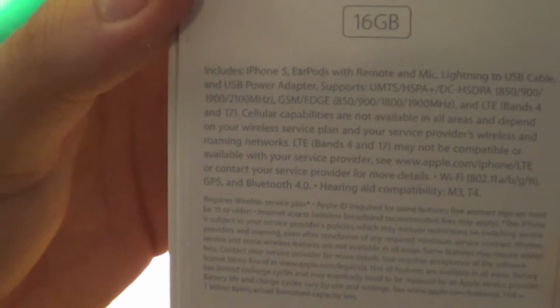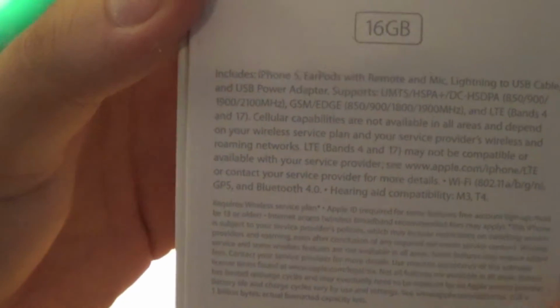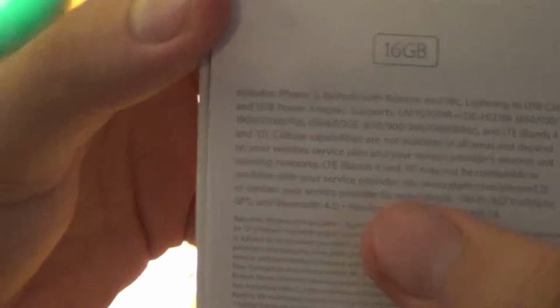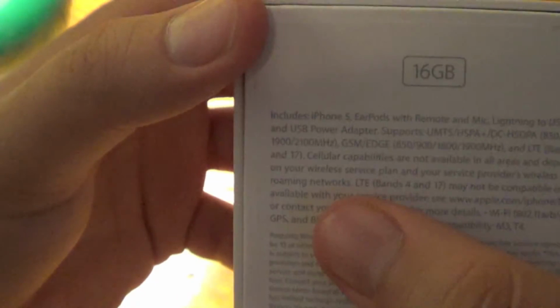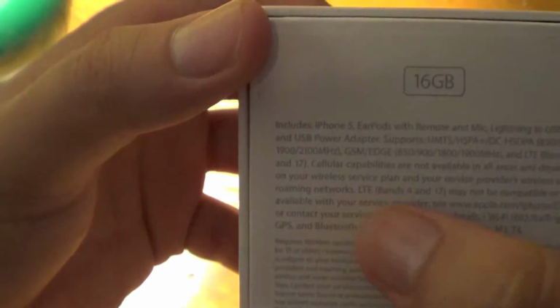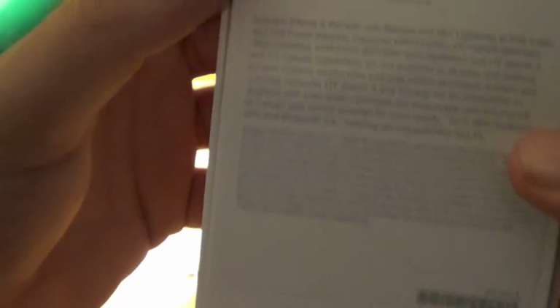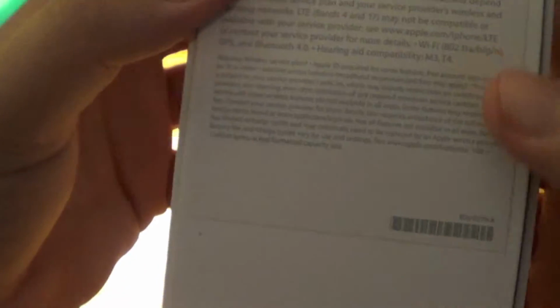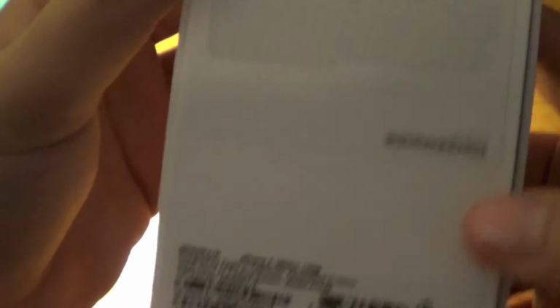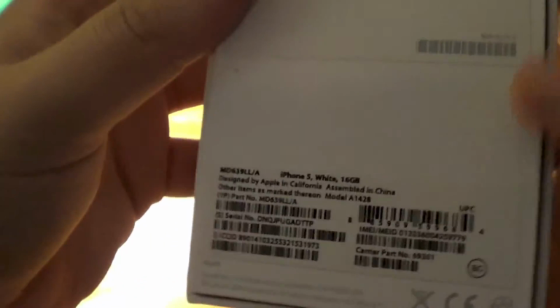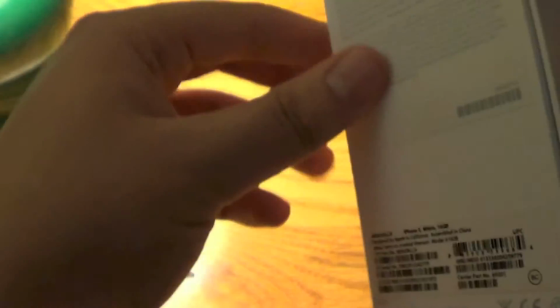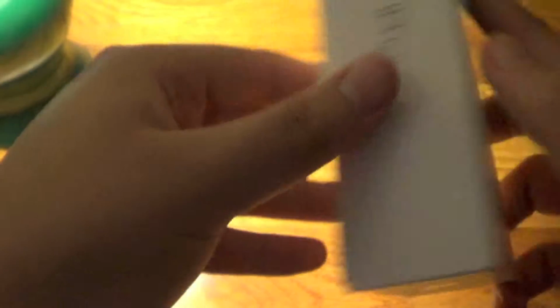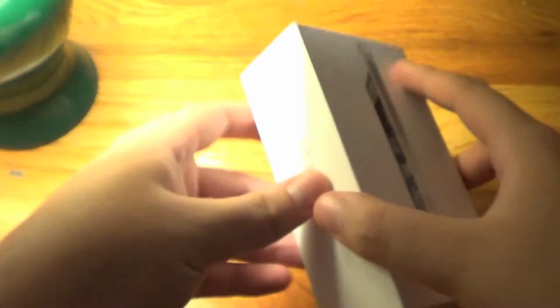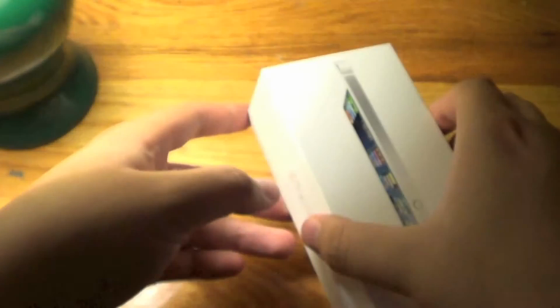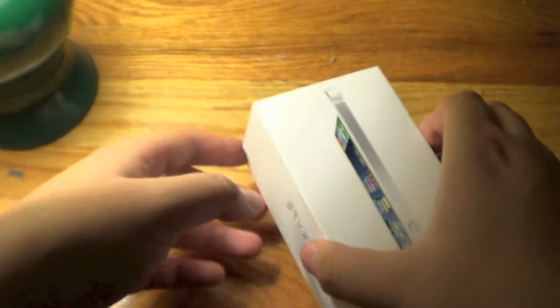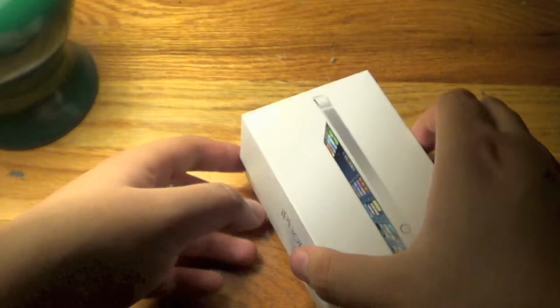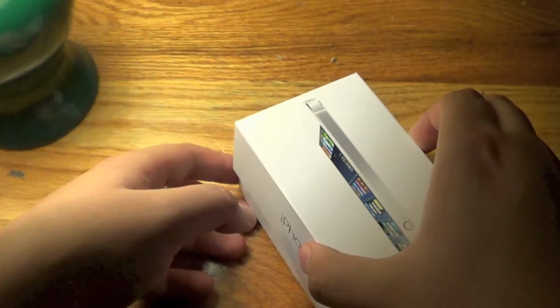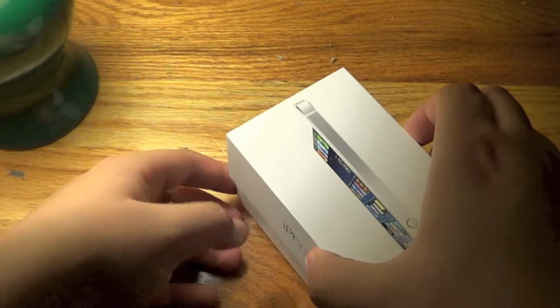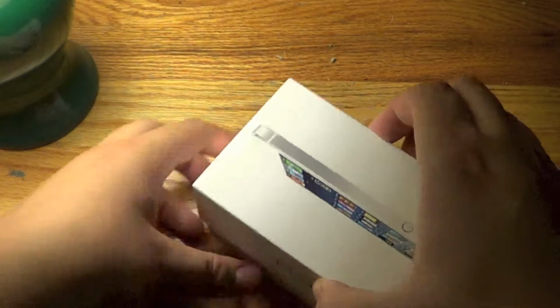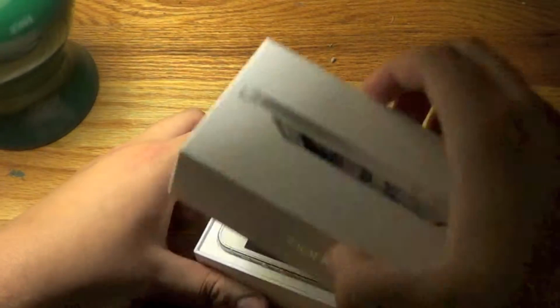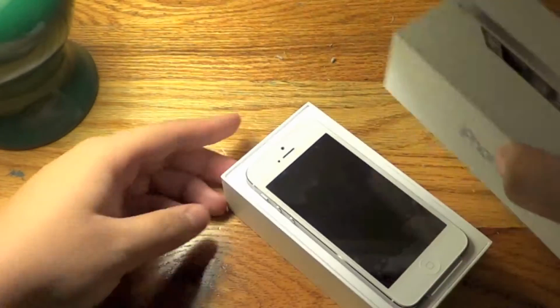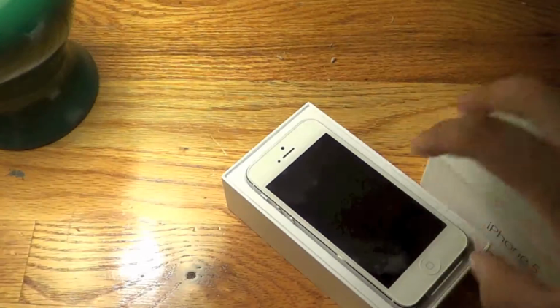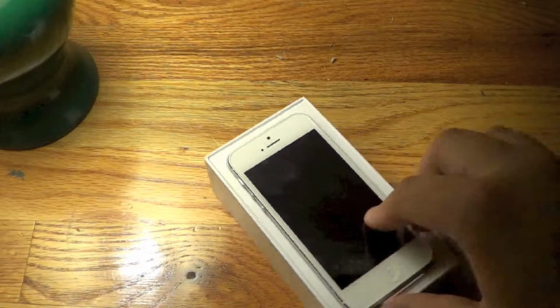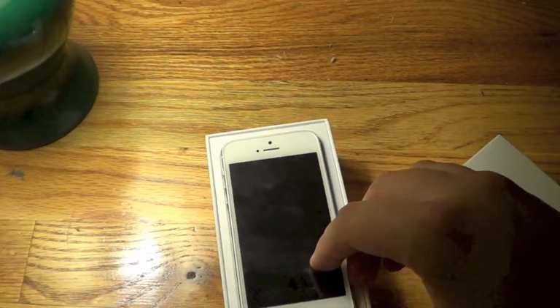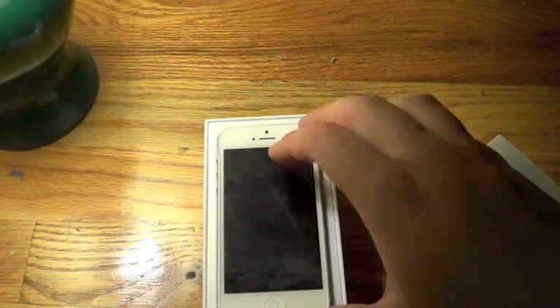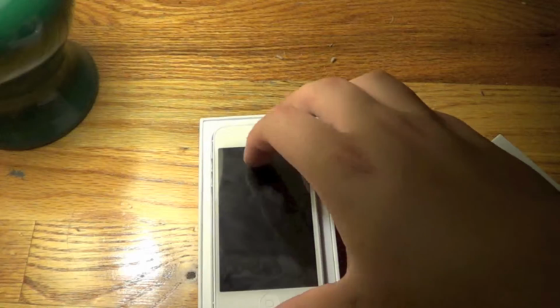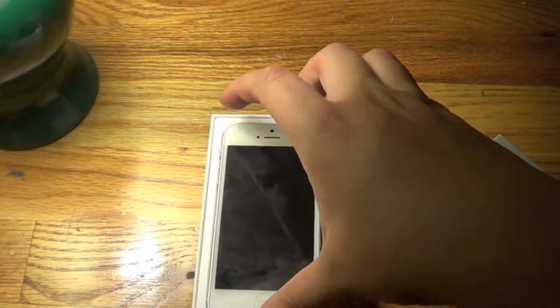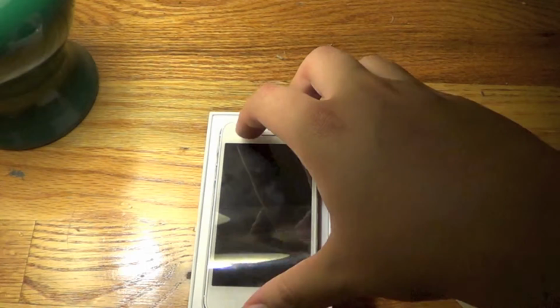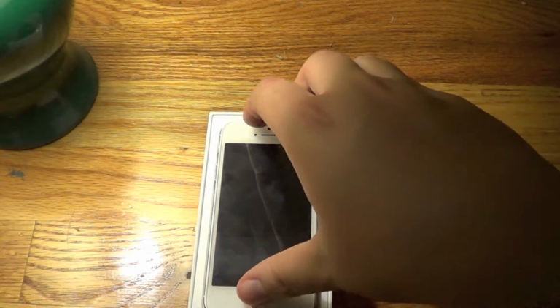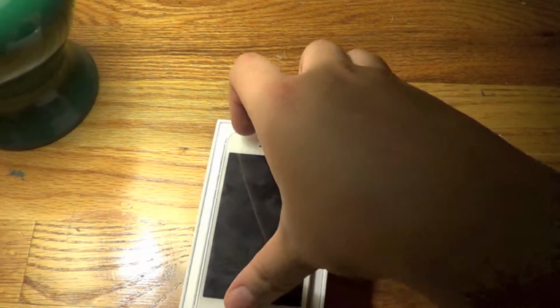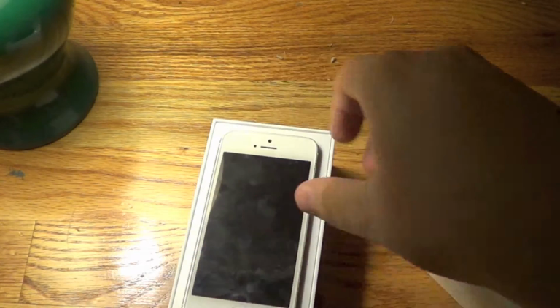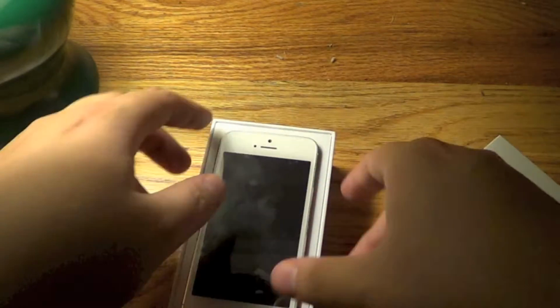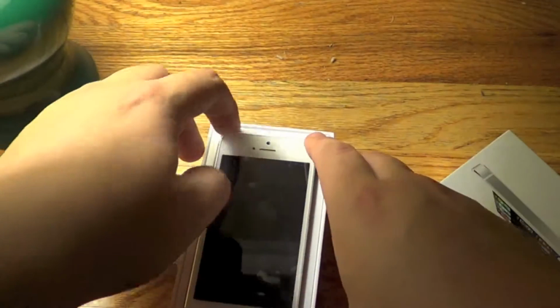It has fast LTE. Basically that's pretty much it for the box. The first thing you'll see when you open it is the iPhone 5 itself, but let's put that aside for now and get the other stuff.